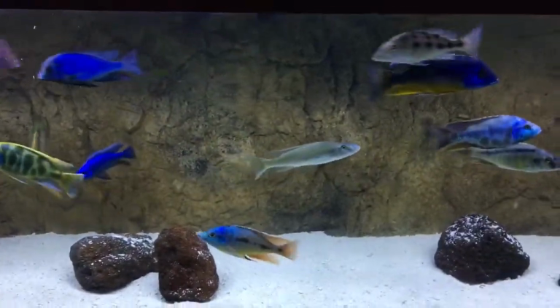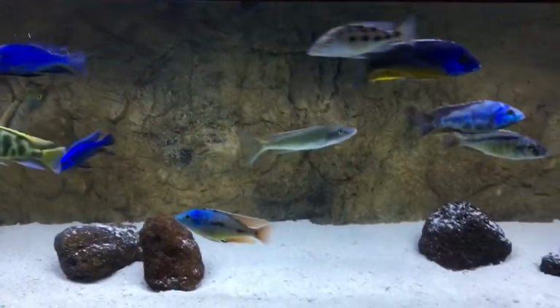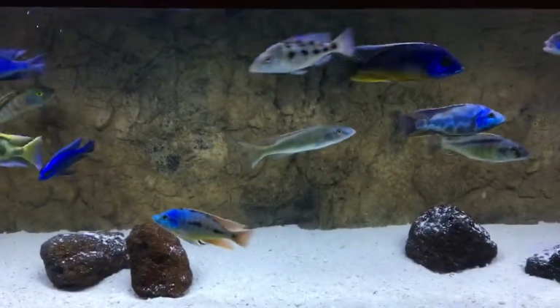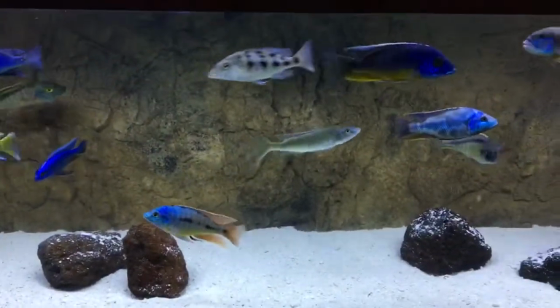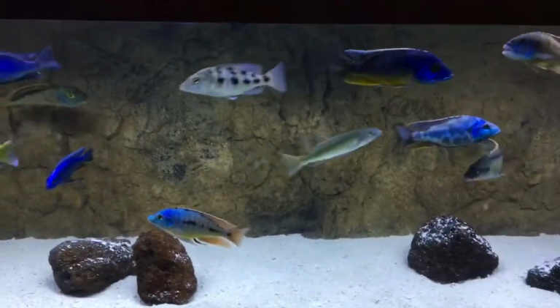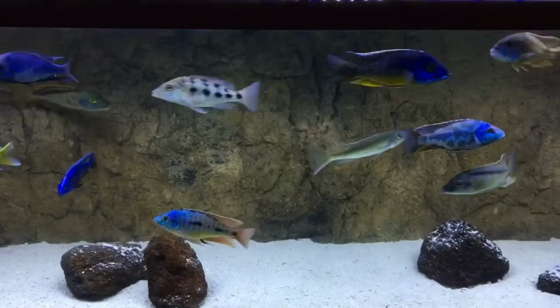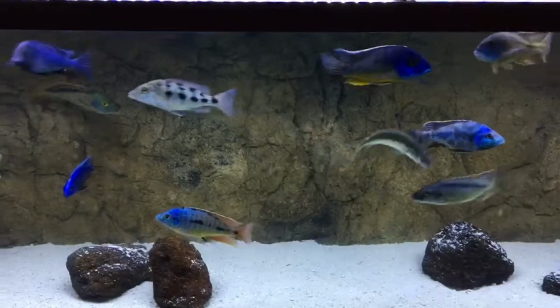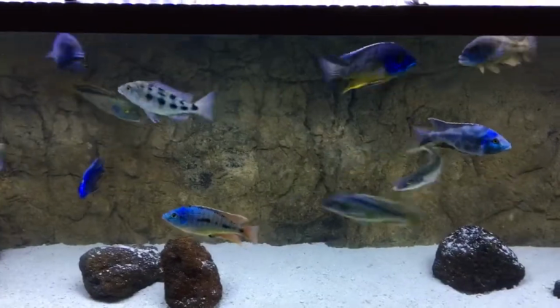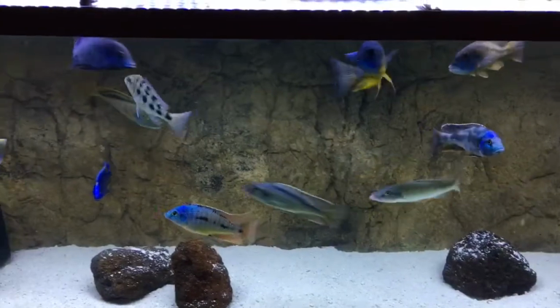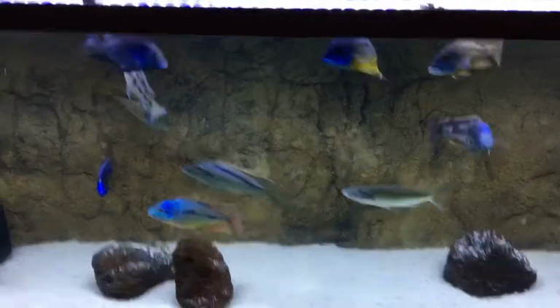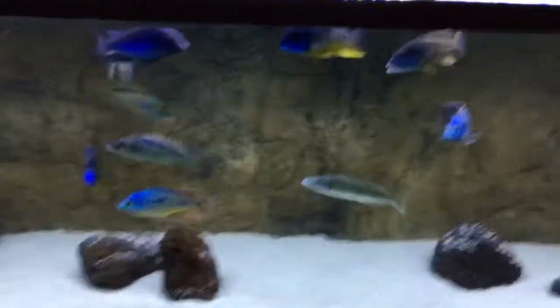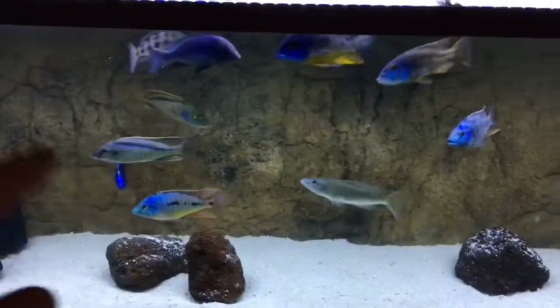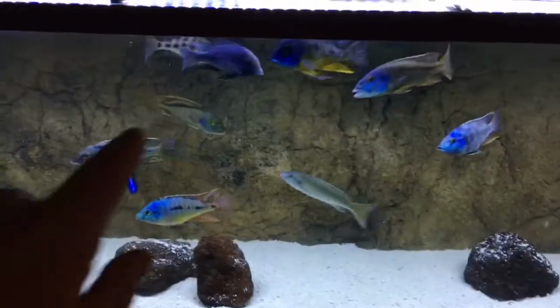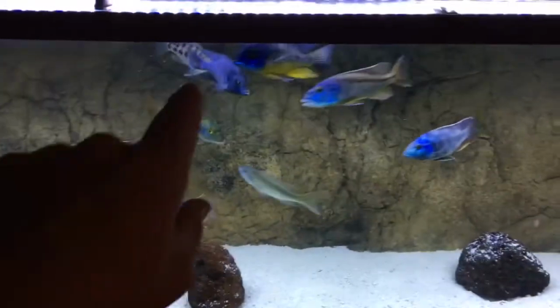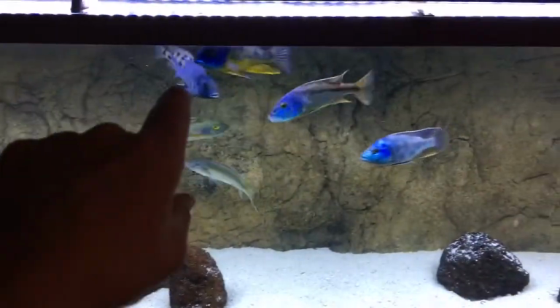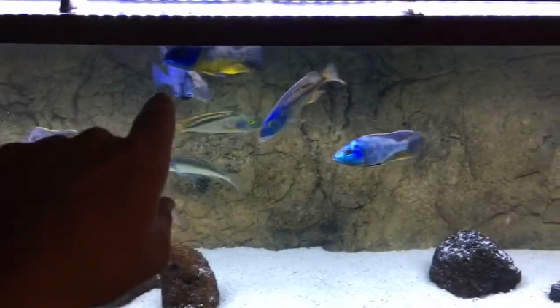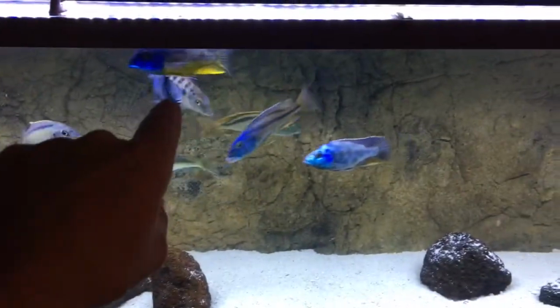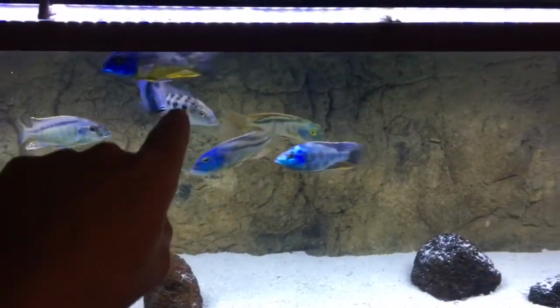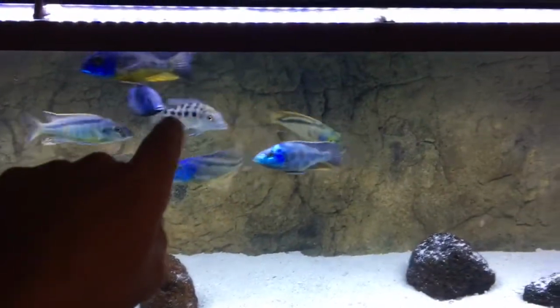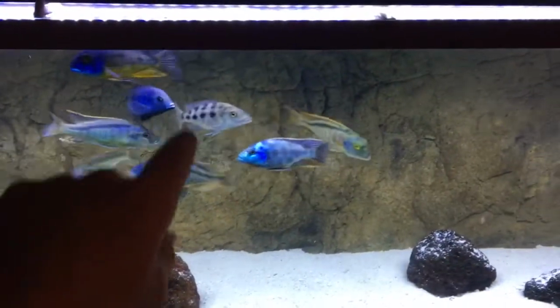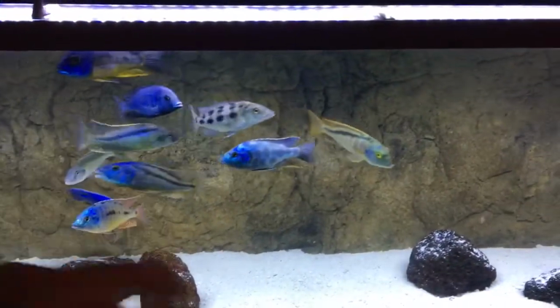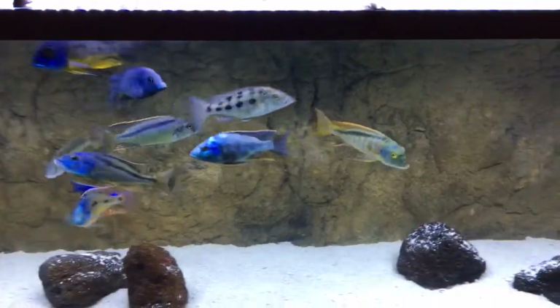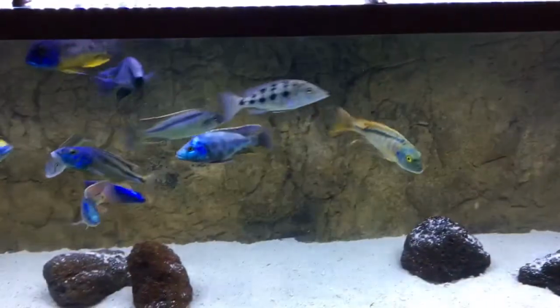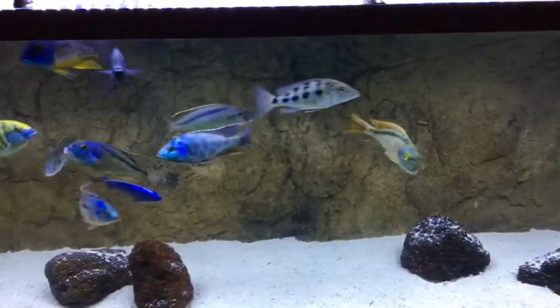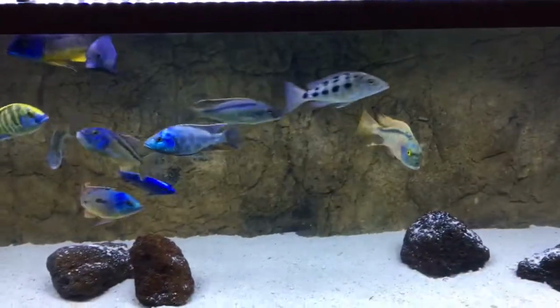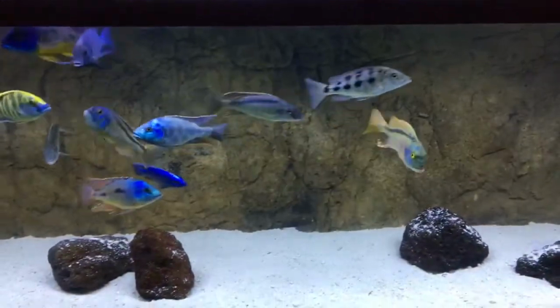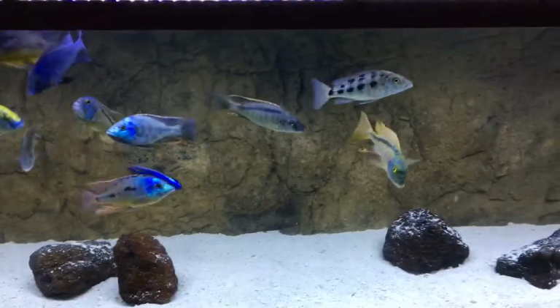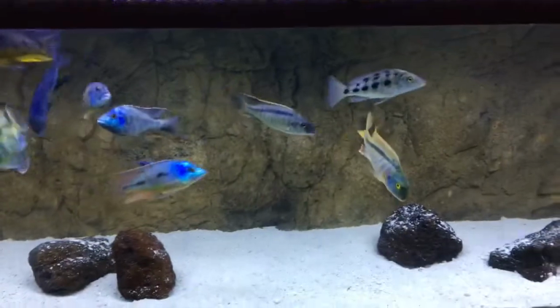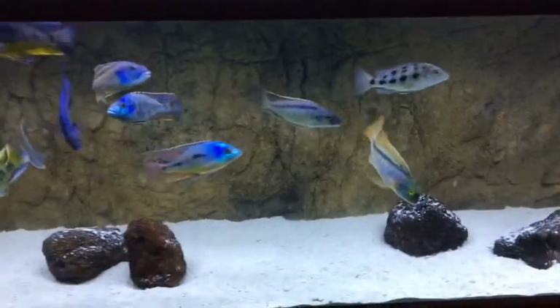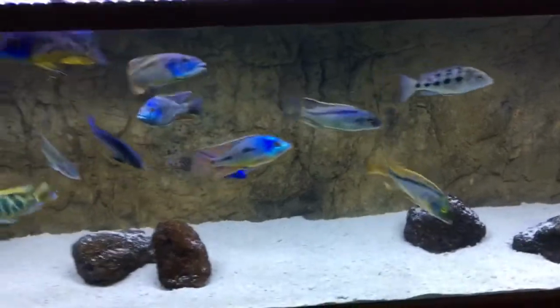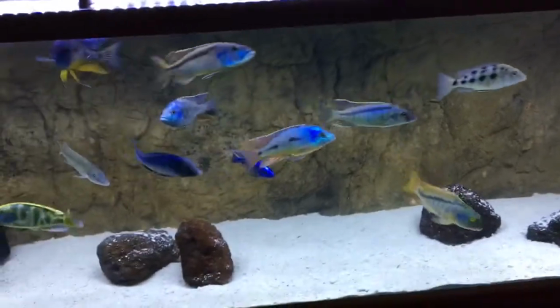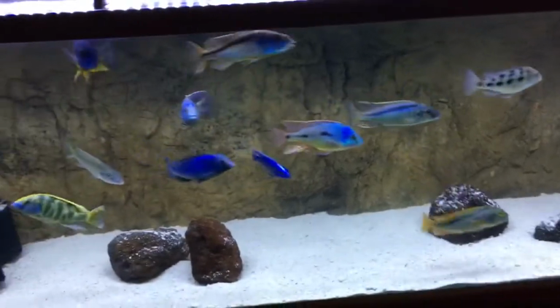Trots looking good. Ristratus is looking great - starting to get a little black on the fin.